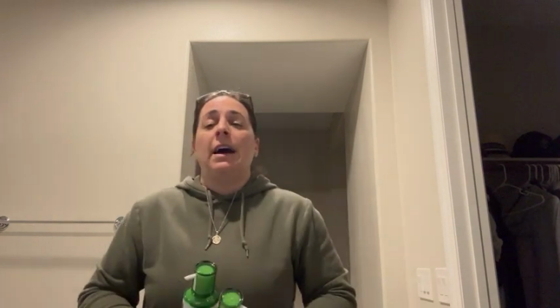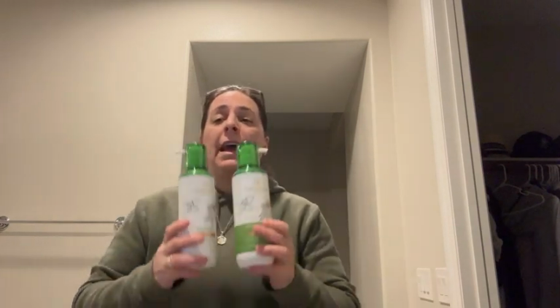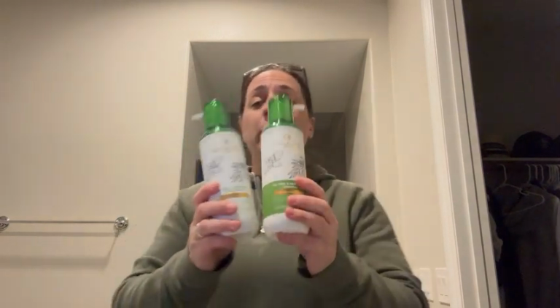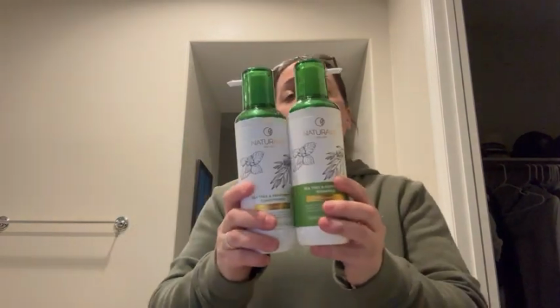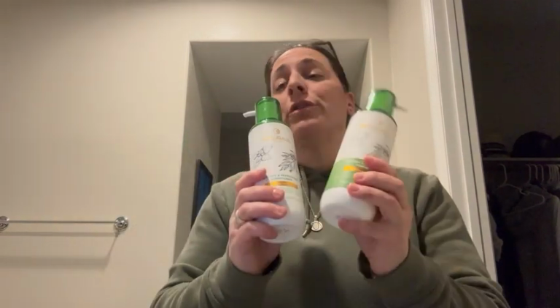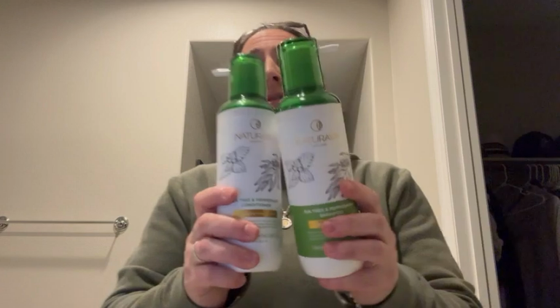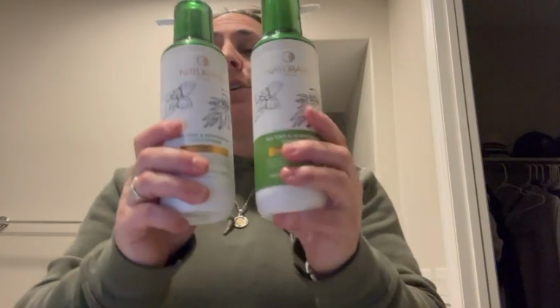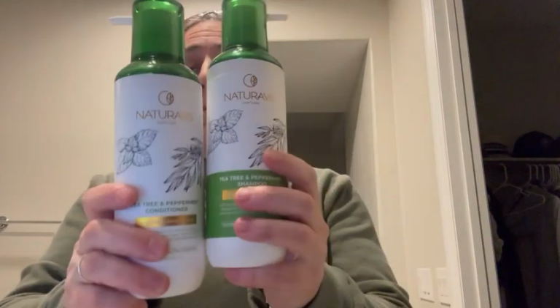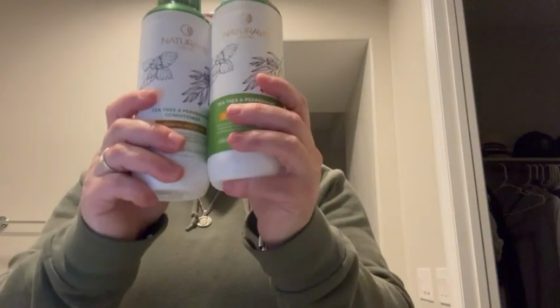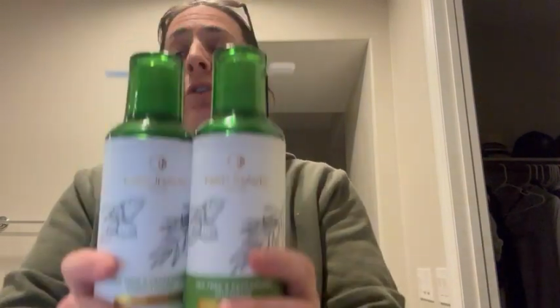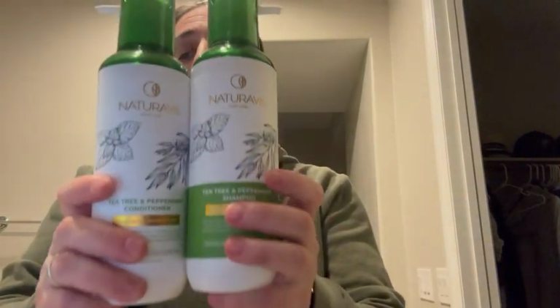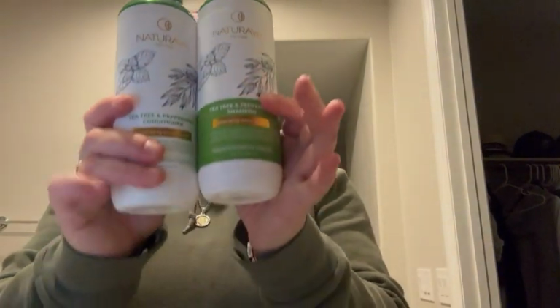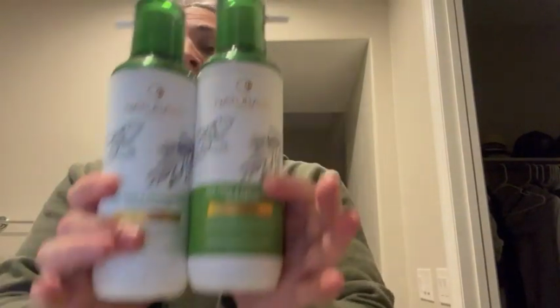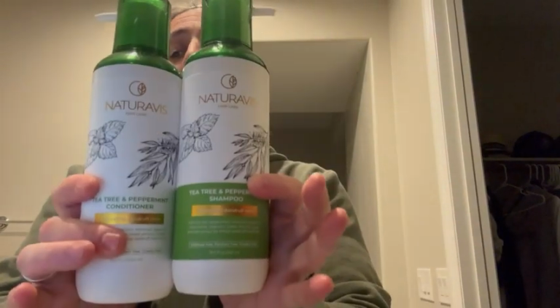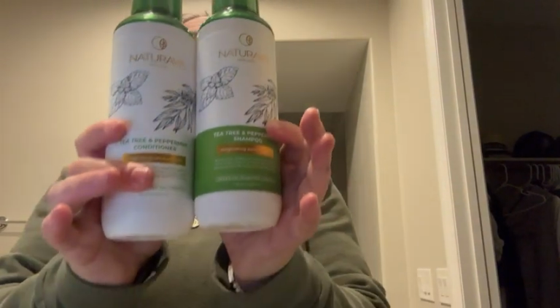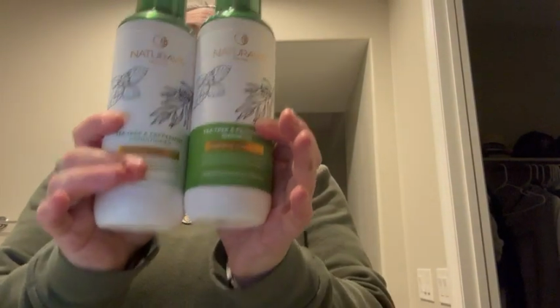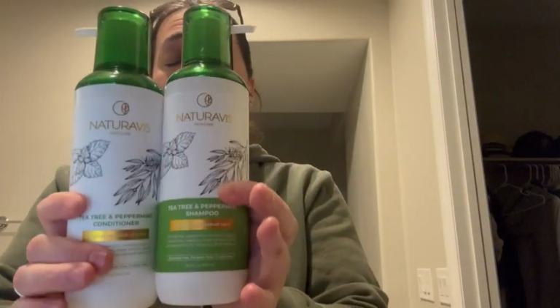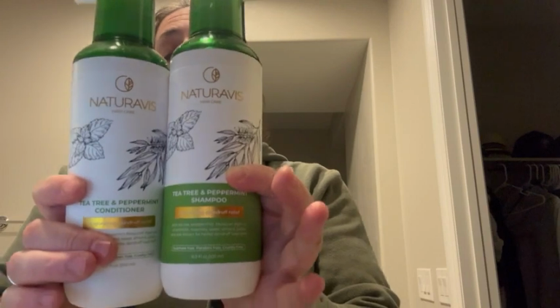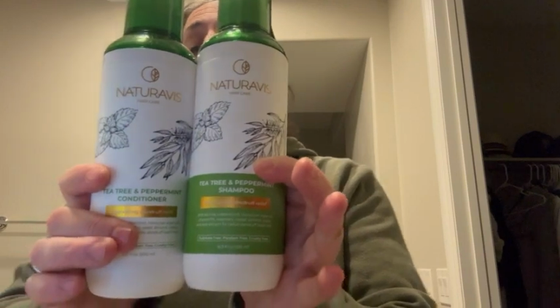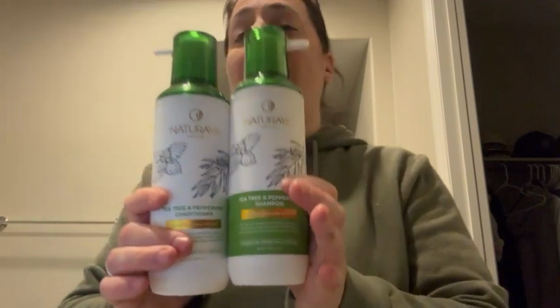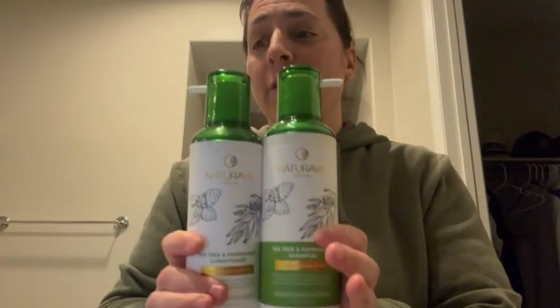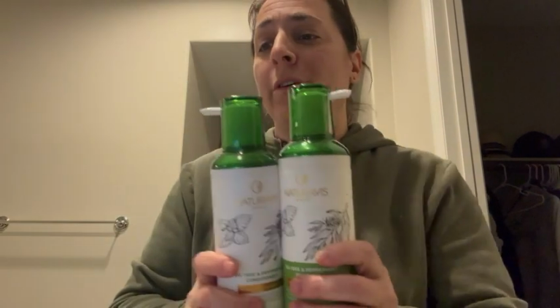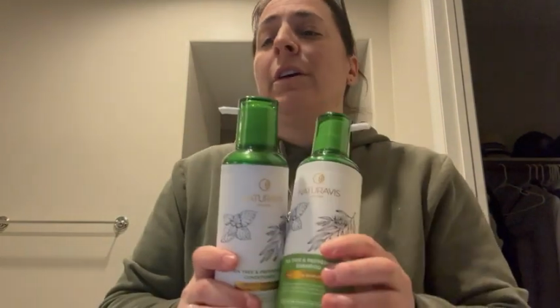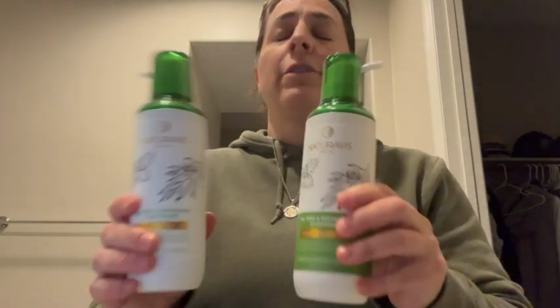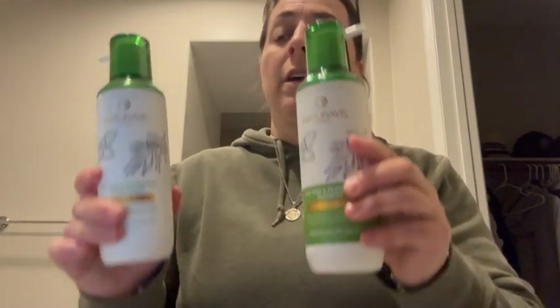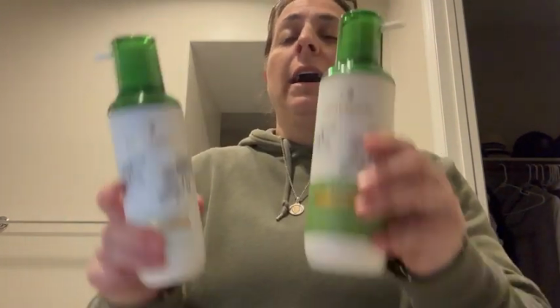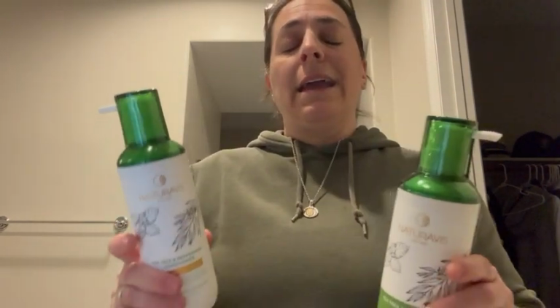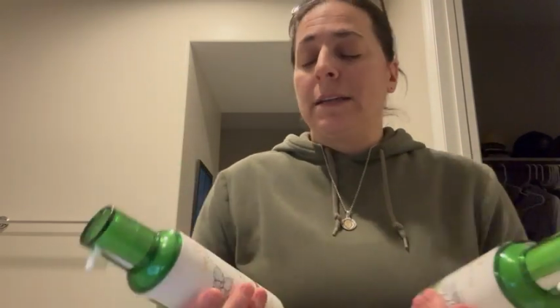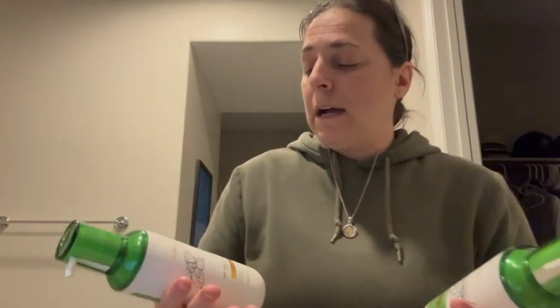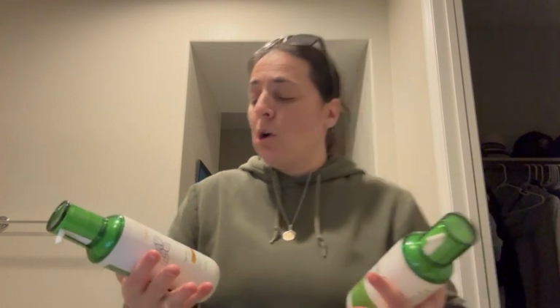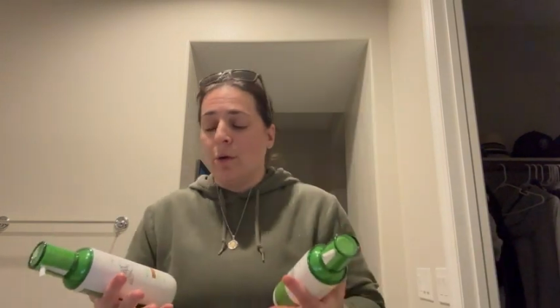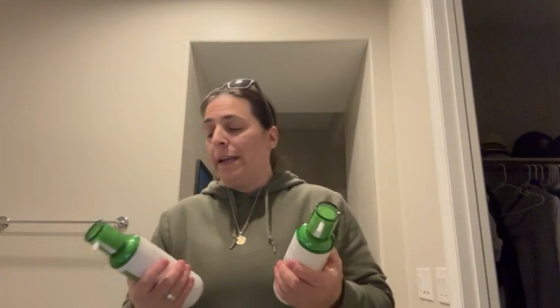They have sweet almond oil, tea tree oil, peppermint oil, jojoba extract, rosemary essence, chamomile extract, aloe vera, and coconut oil in it.